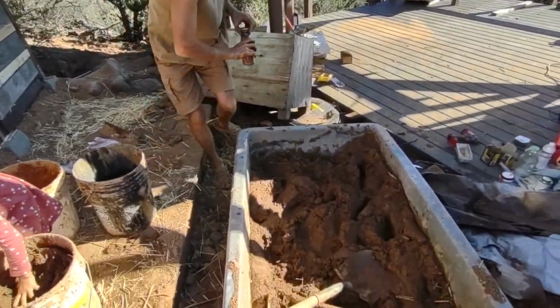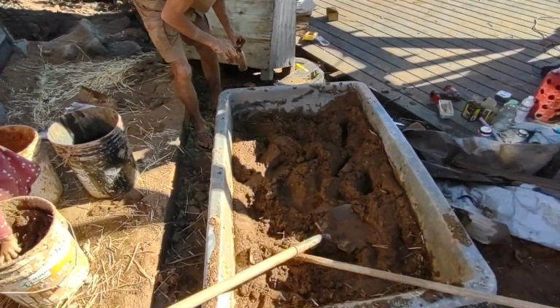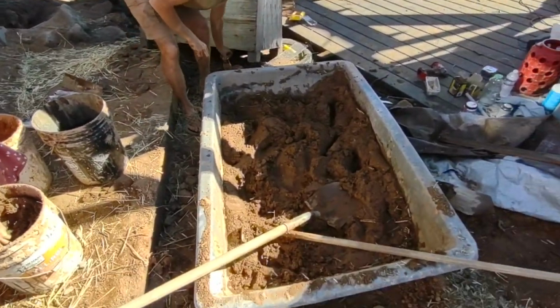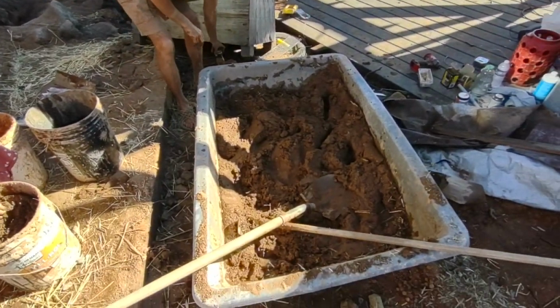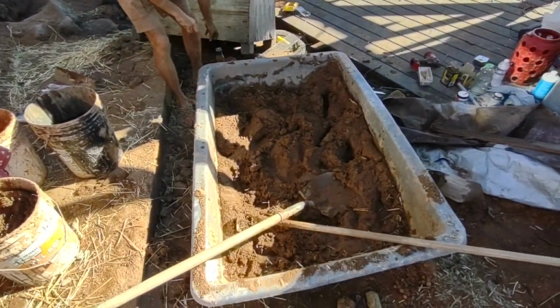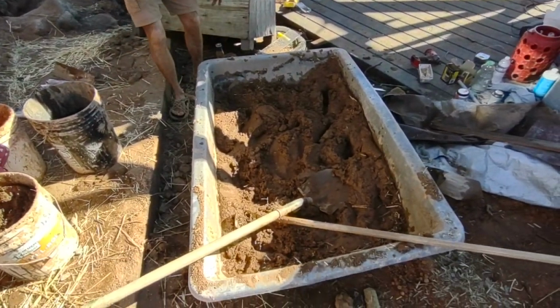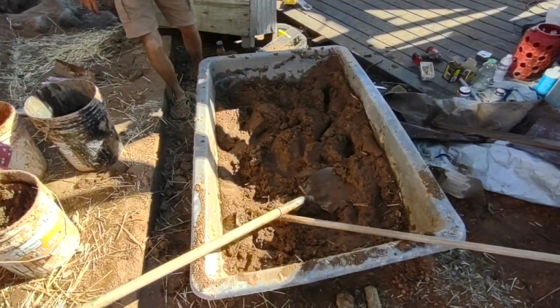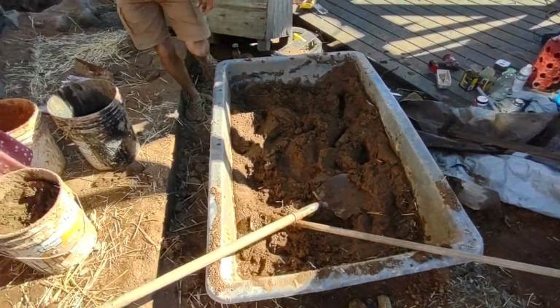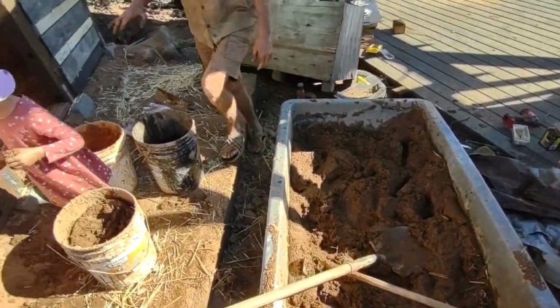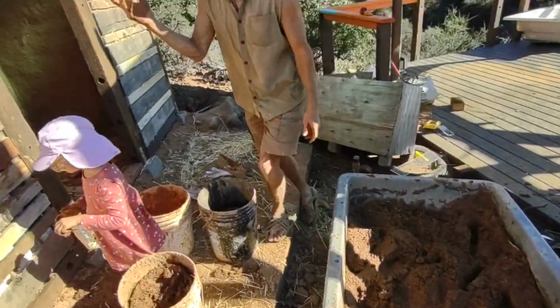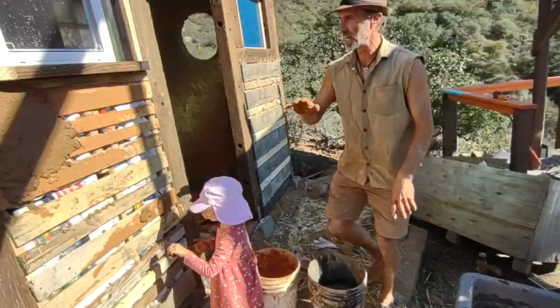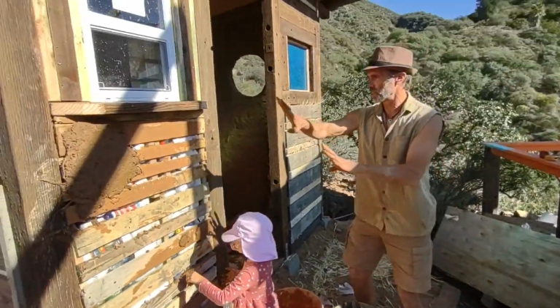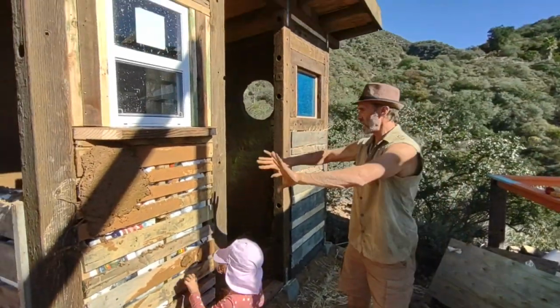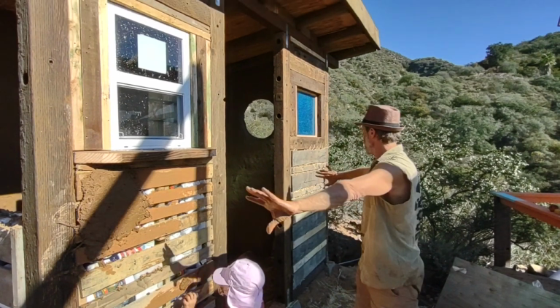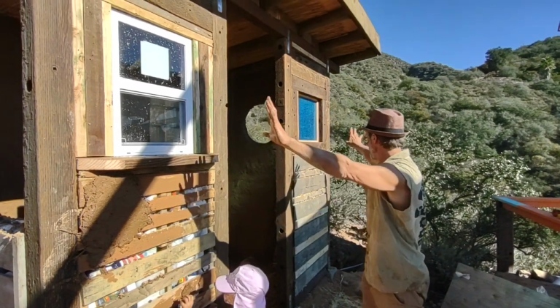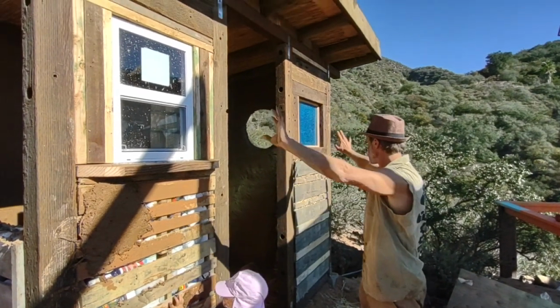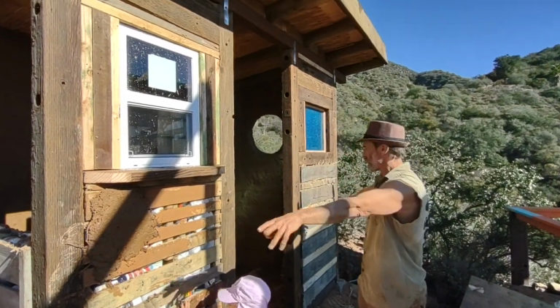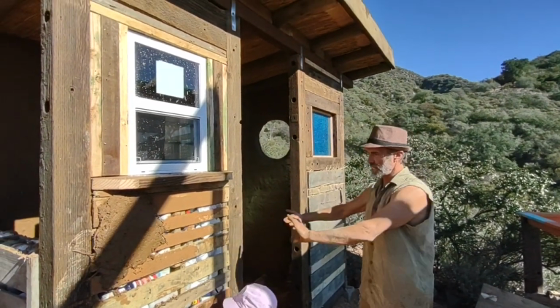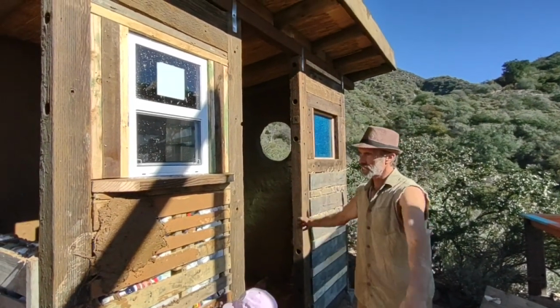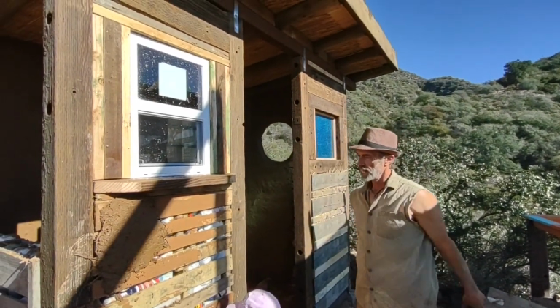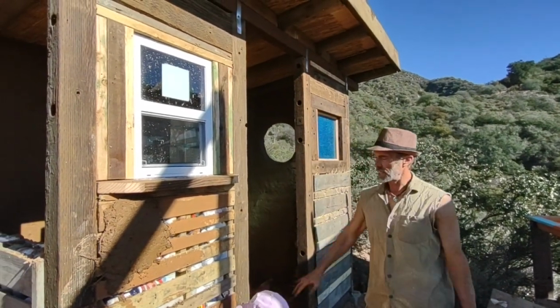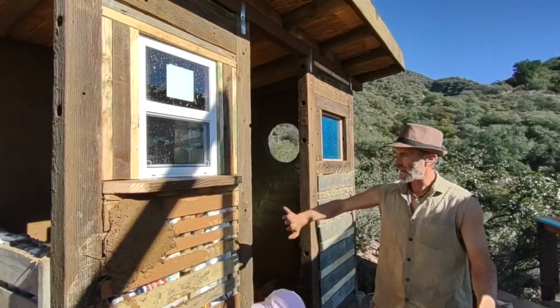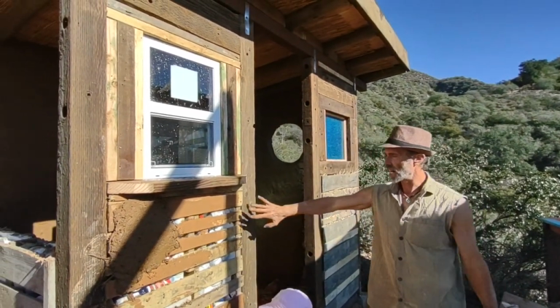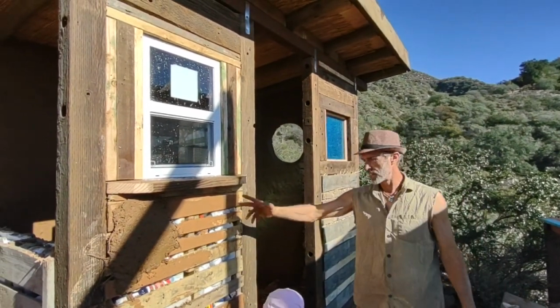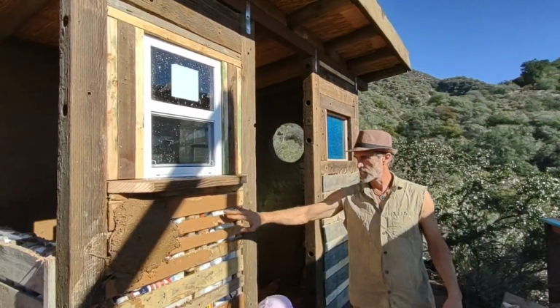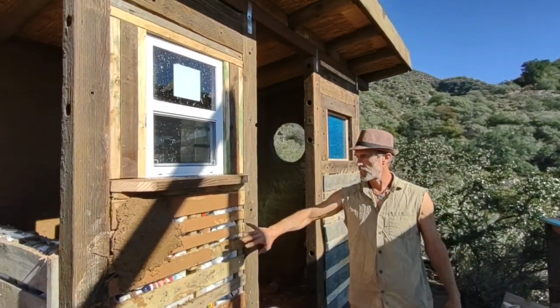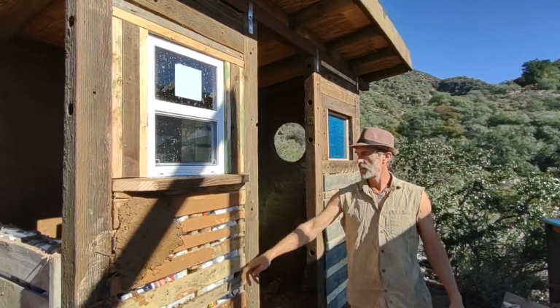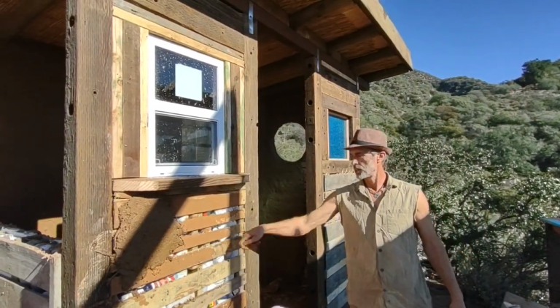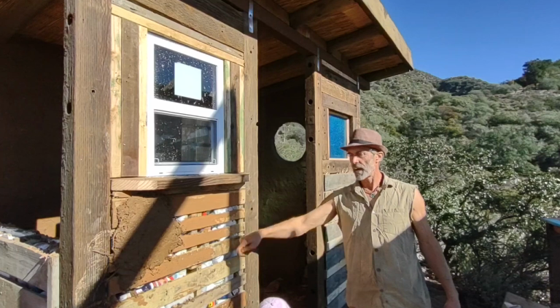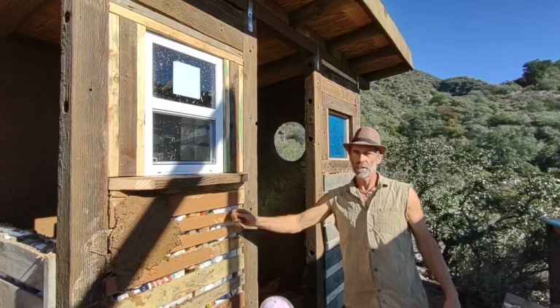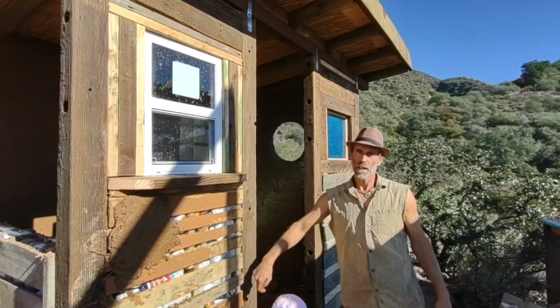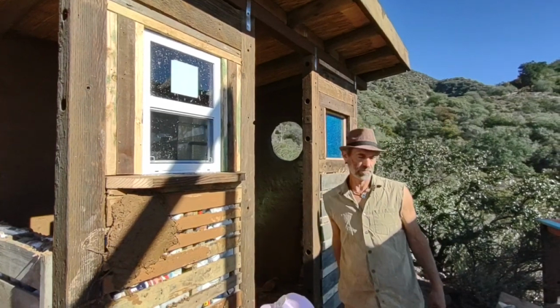That's pretty much the process. In the next couple of days we'll go ahead and cob all this, then let that dry for a week or so, and then we can do our final finished plaster.